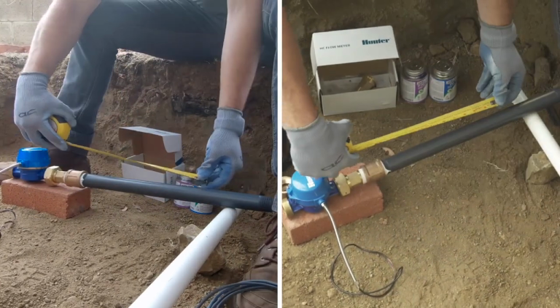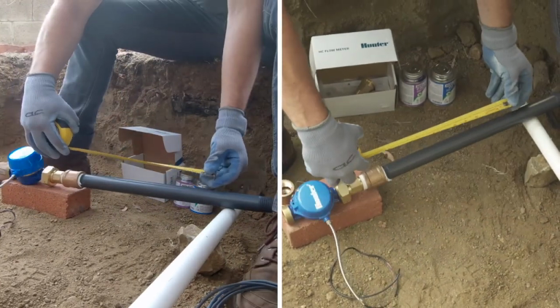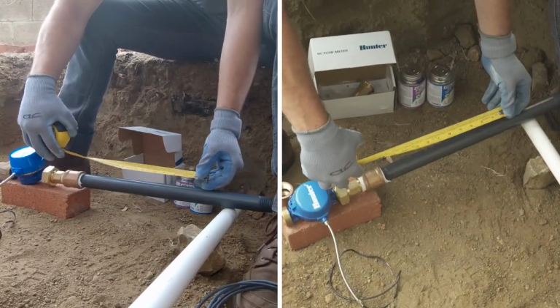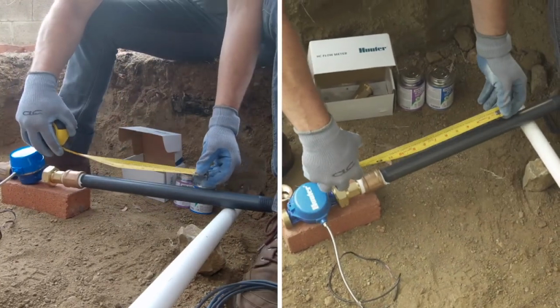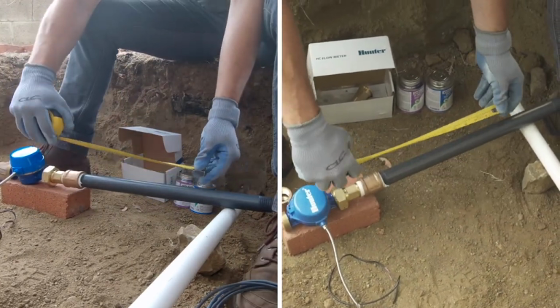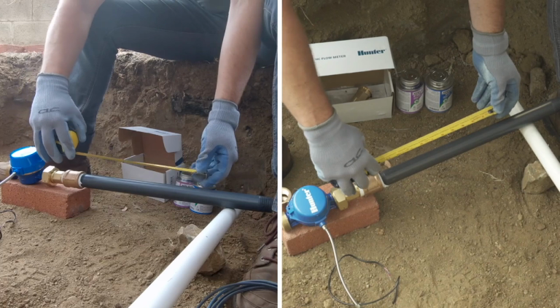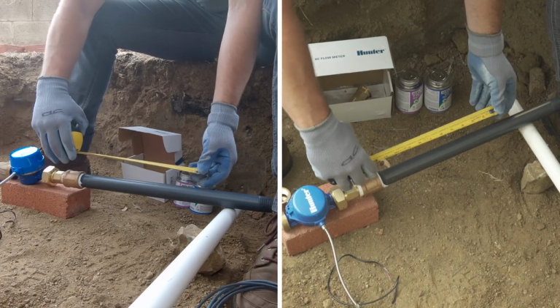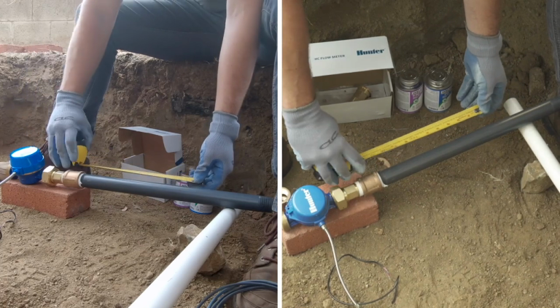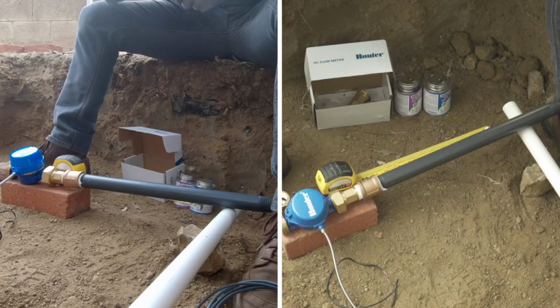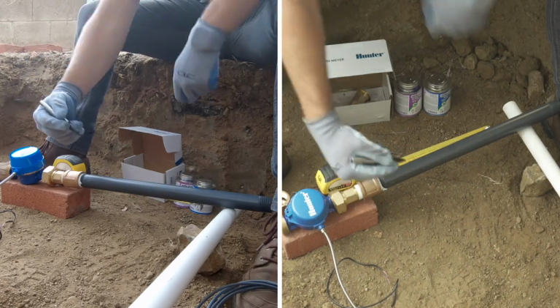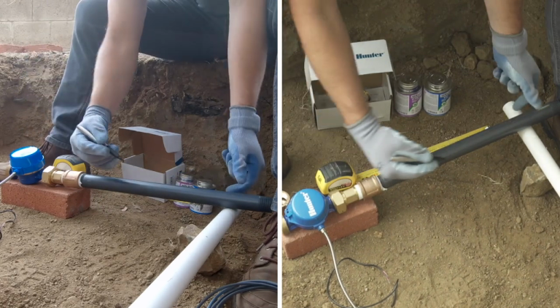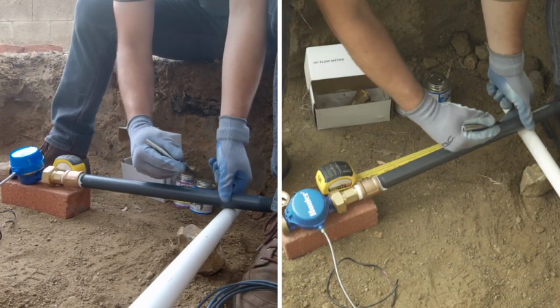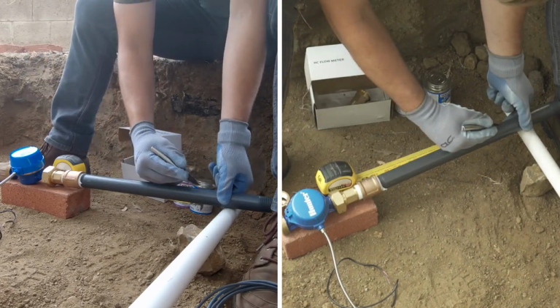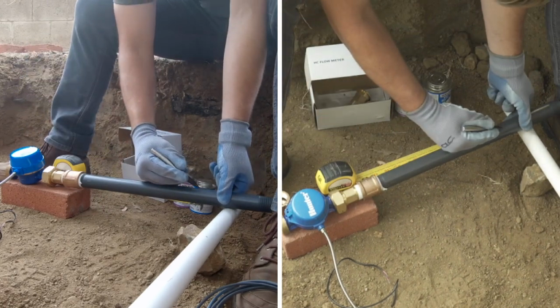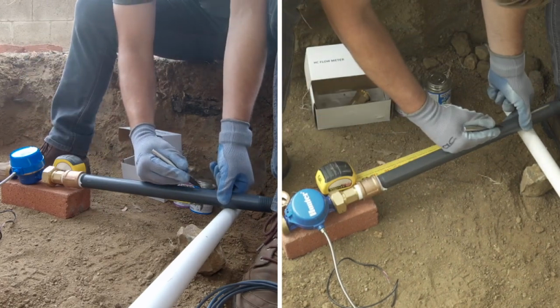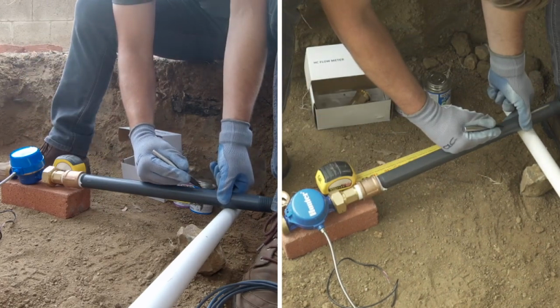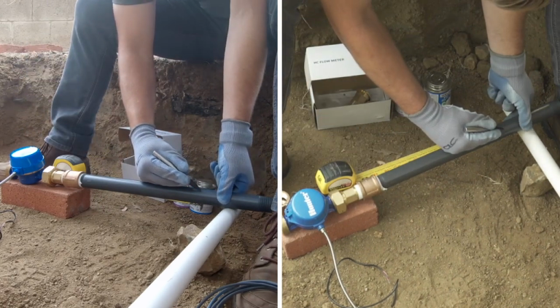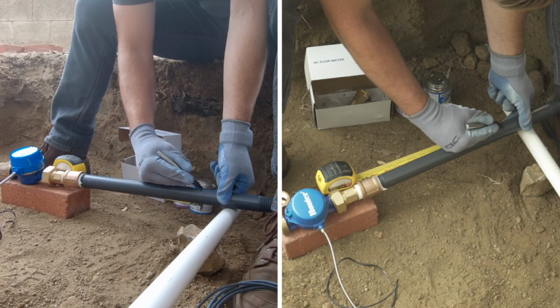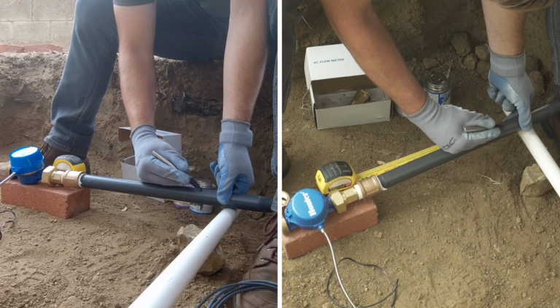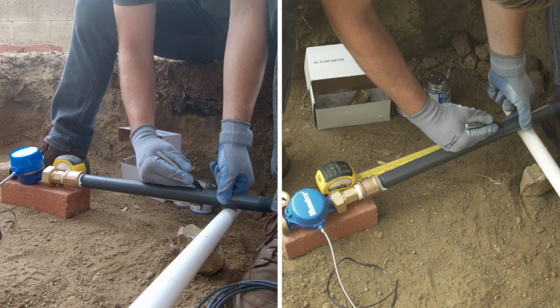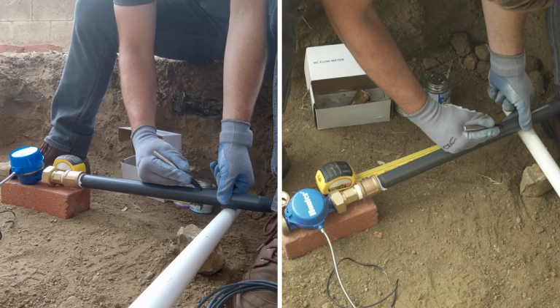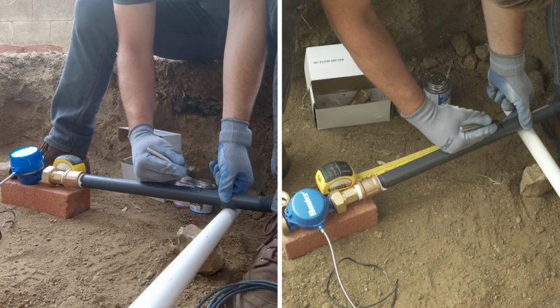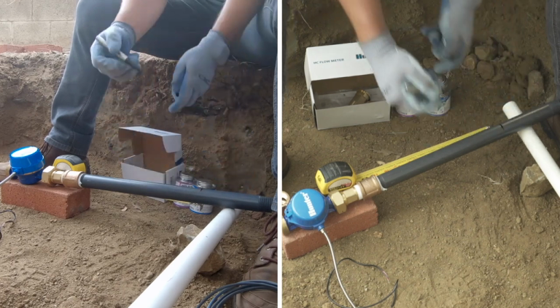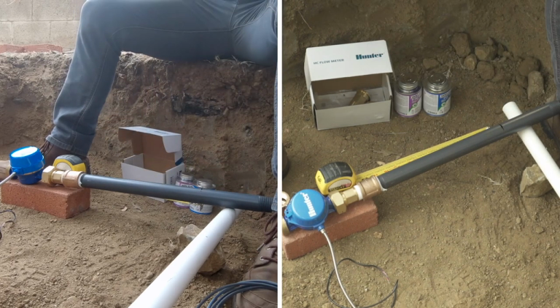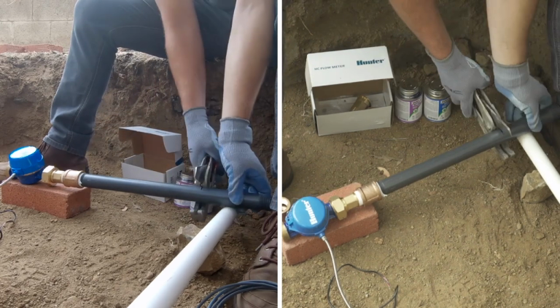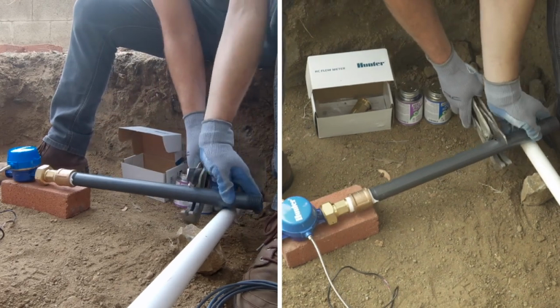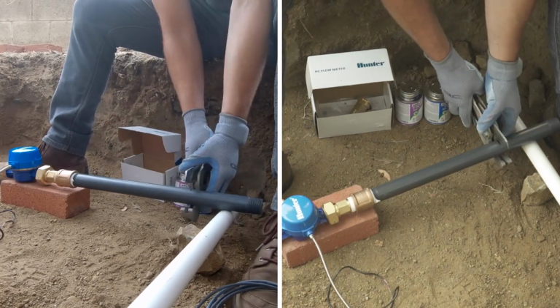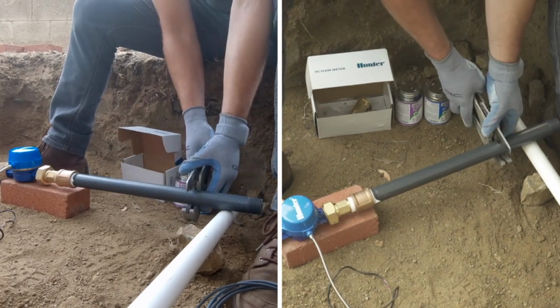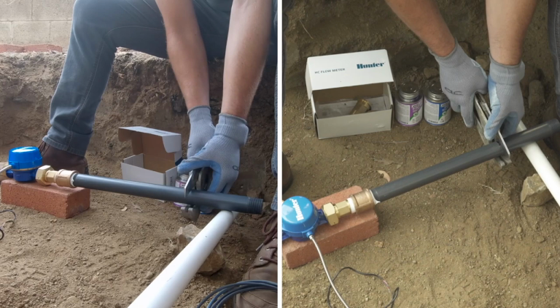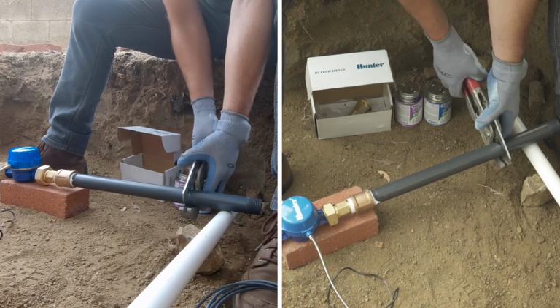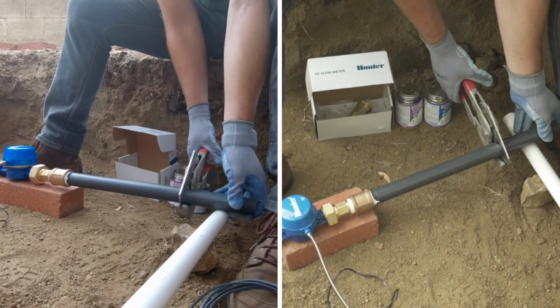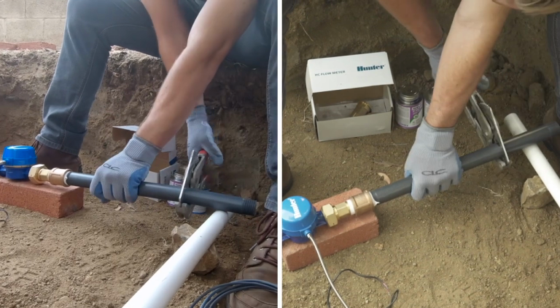Now we will measure and cut the Schedule 80 nipple to the right distance. It's always a good idea to measure twice and cut once. I have marked on the pipe ten inches of undisturbed length. Now we'll cut and deburr the pipe to prepare it for connection to the mainline.